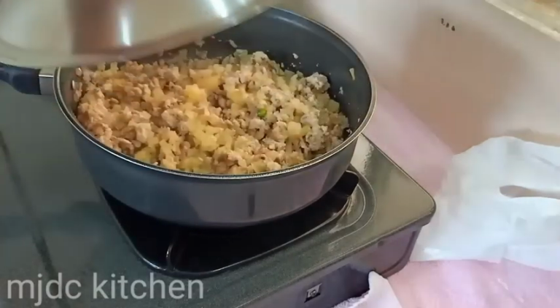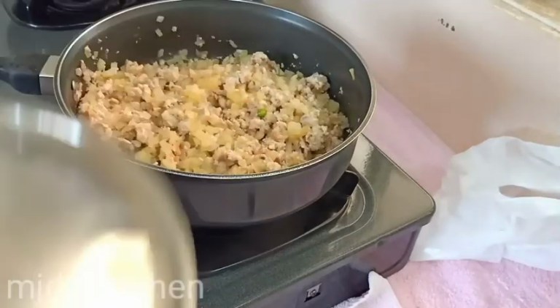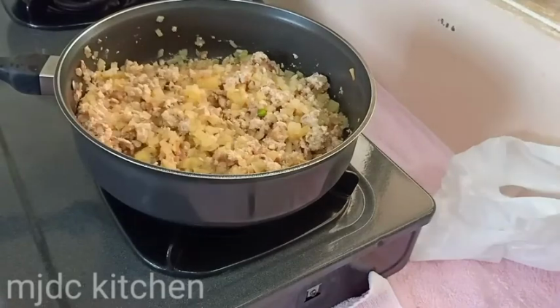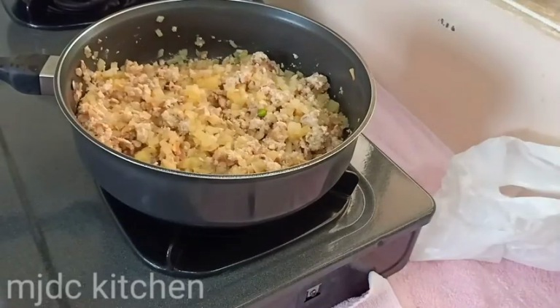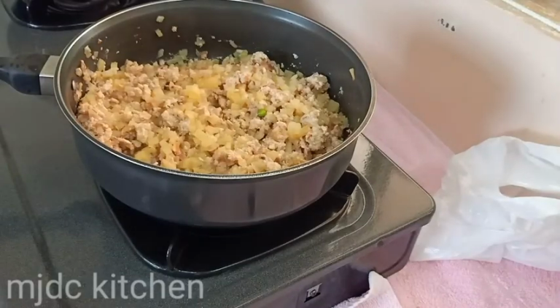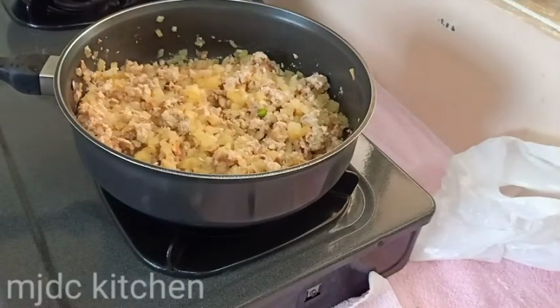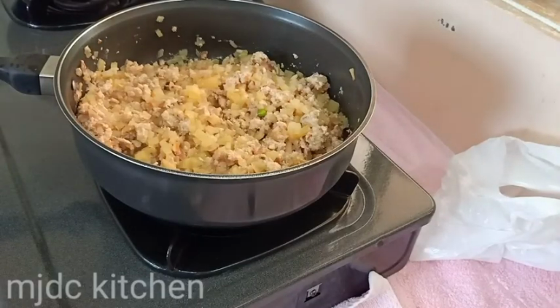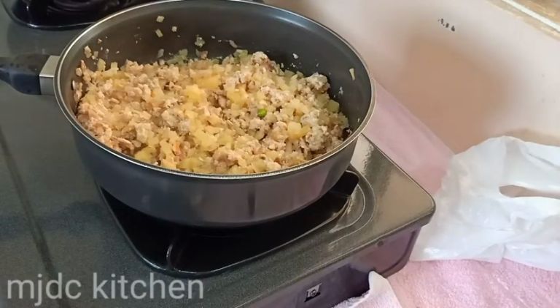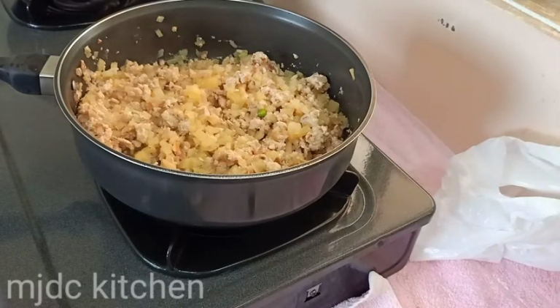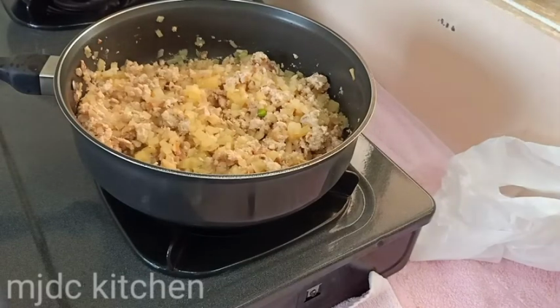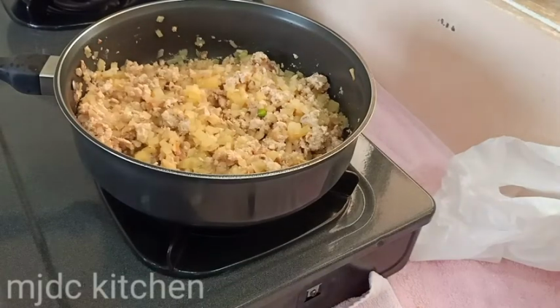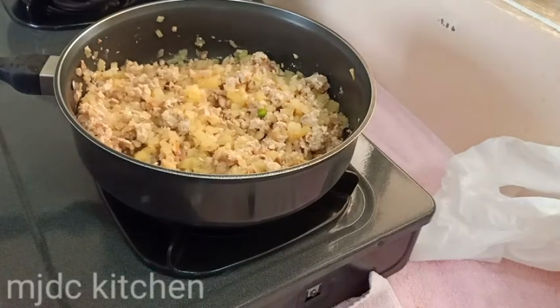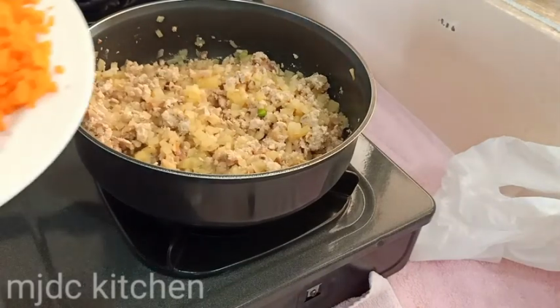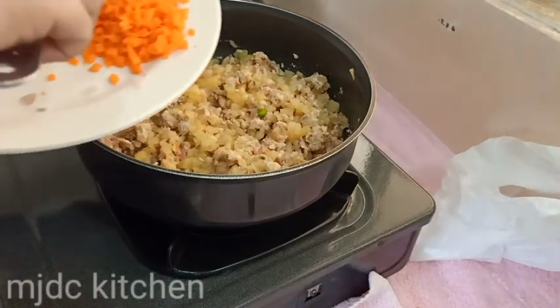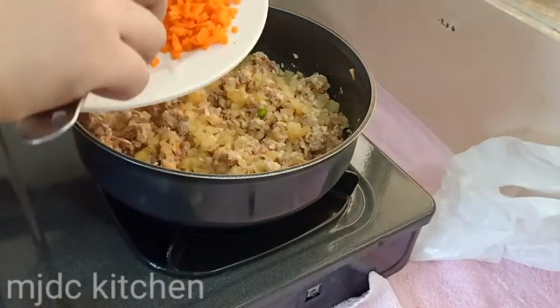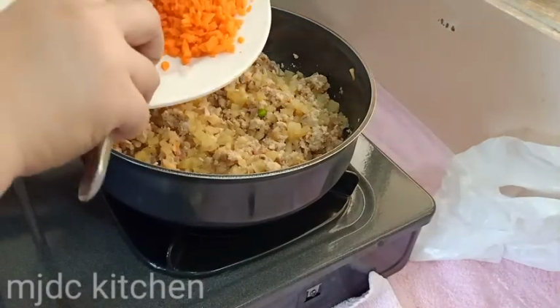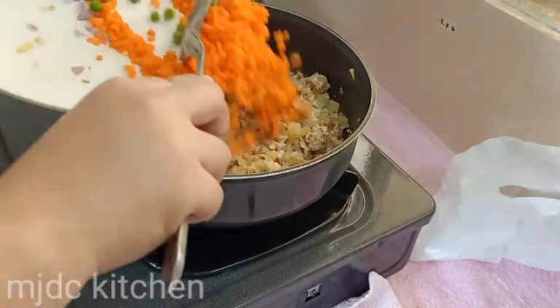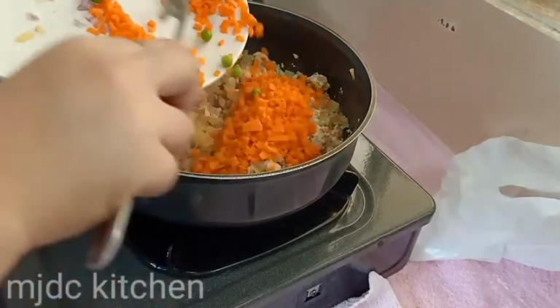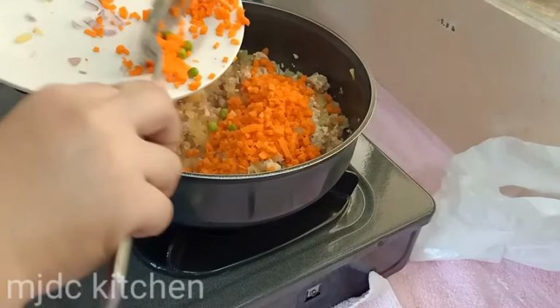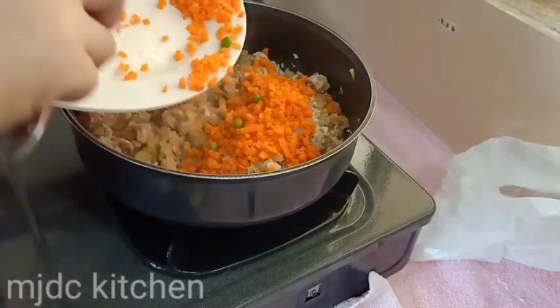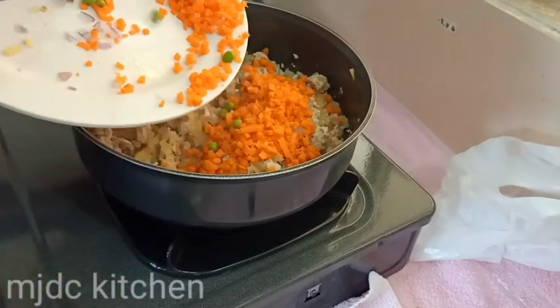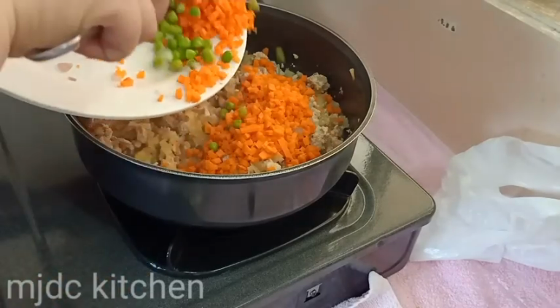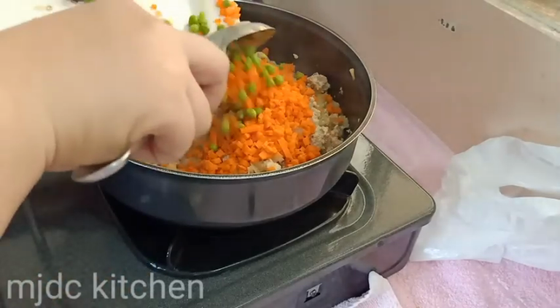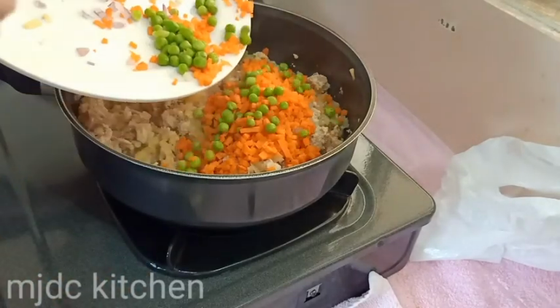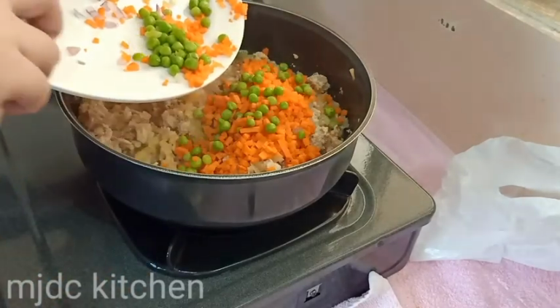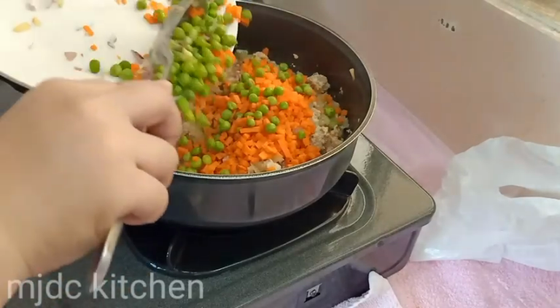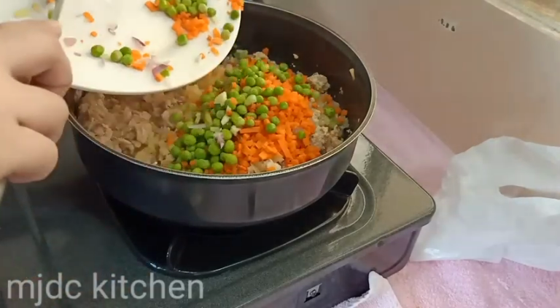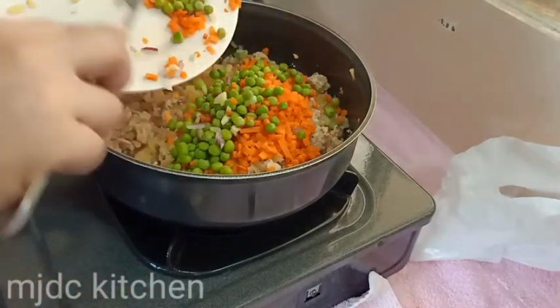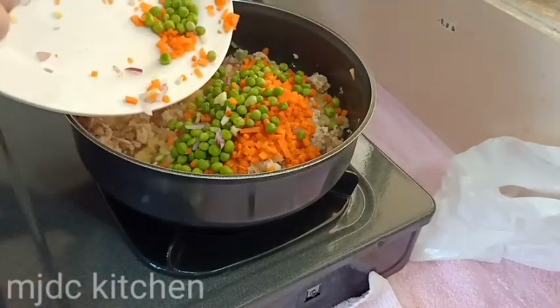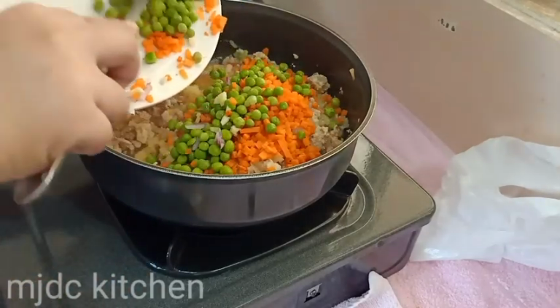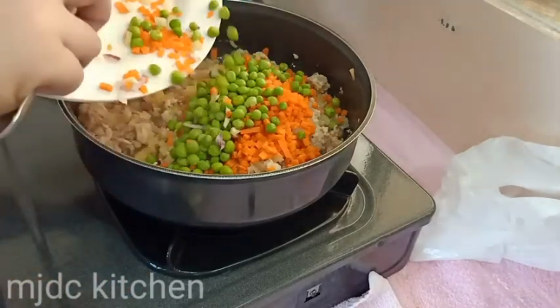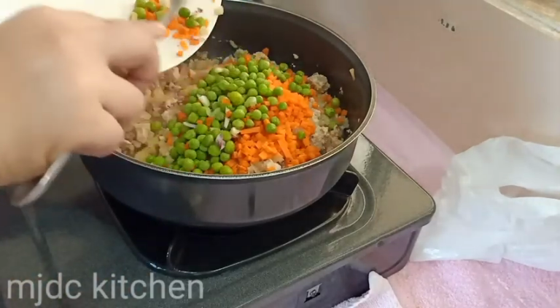When the chicken and potatoes are cooked, add the rest of your vegetables. Let it cook for another 2 minutes. When it's cooked, set it aside.